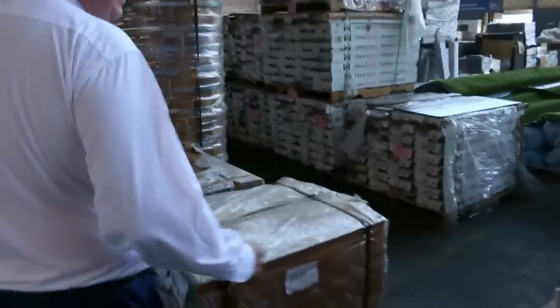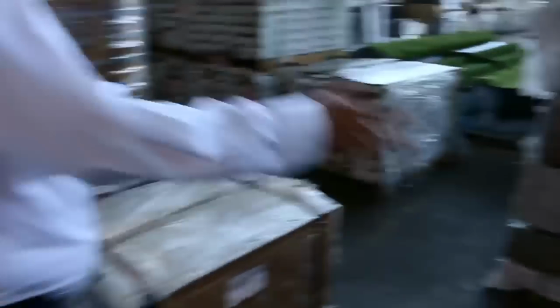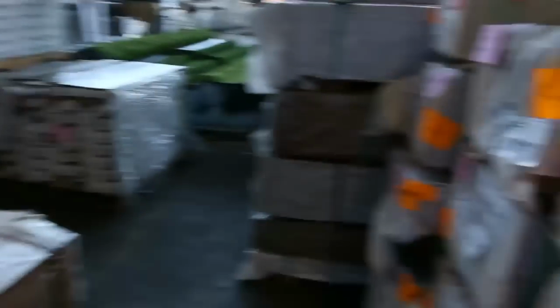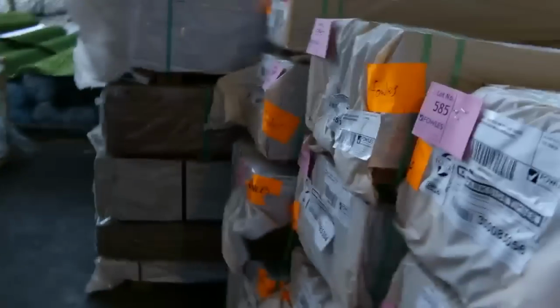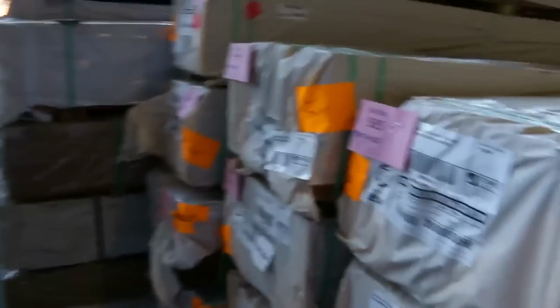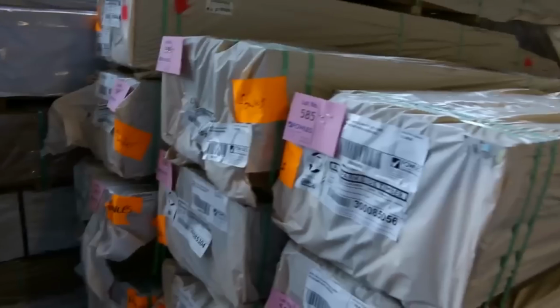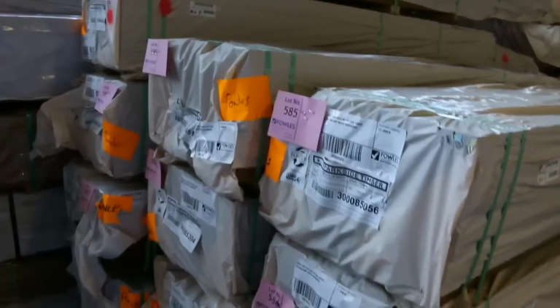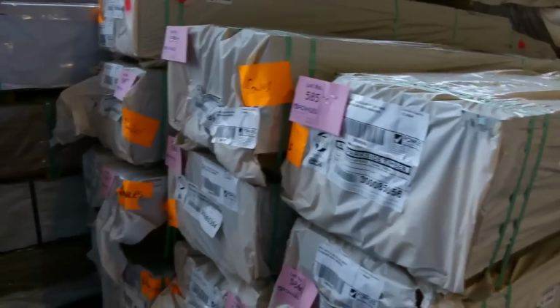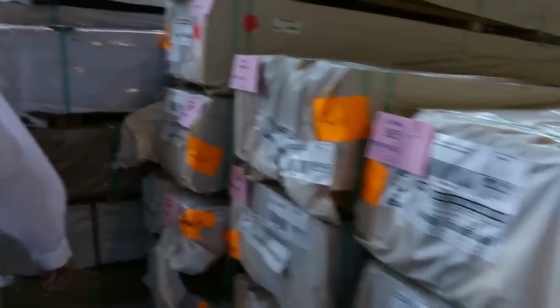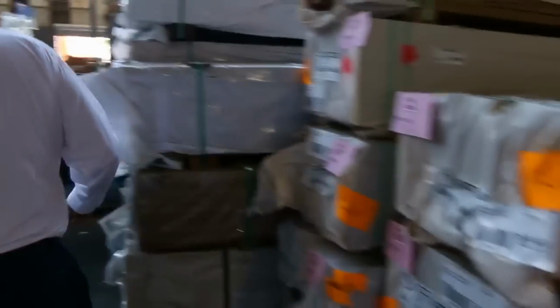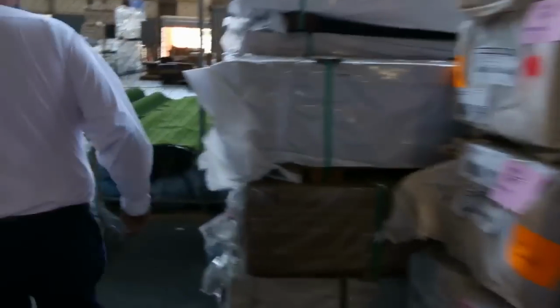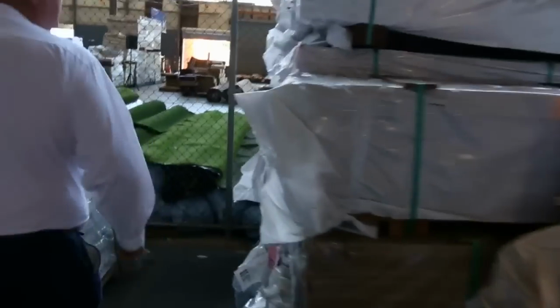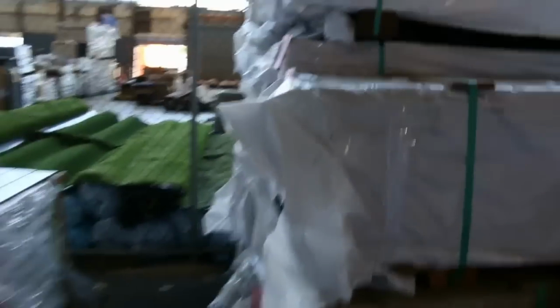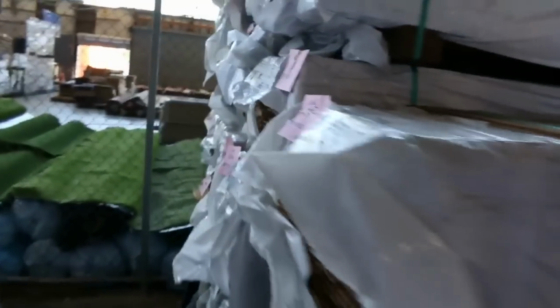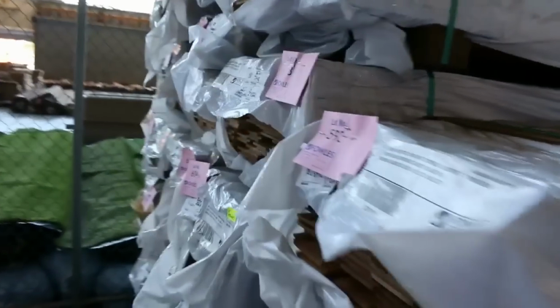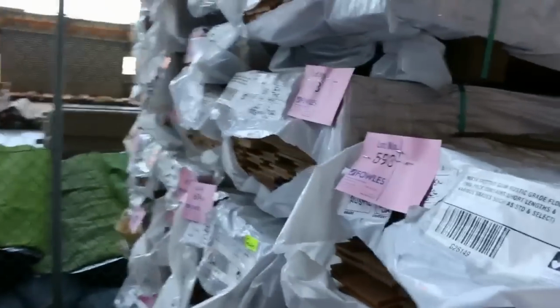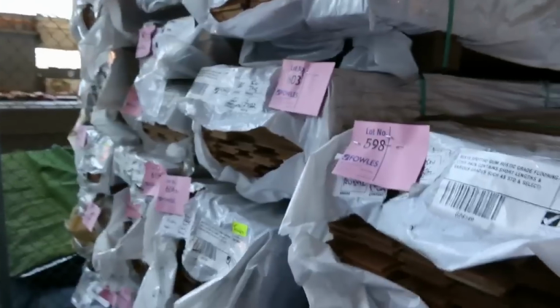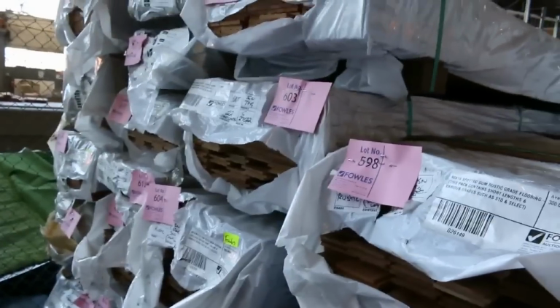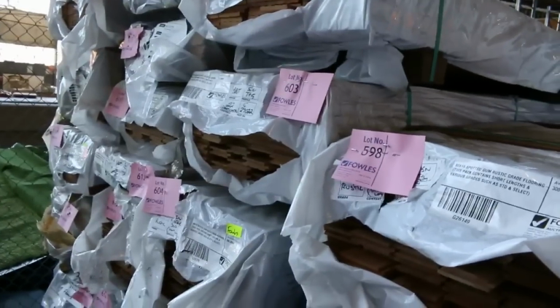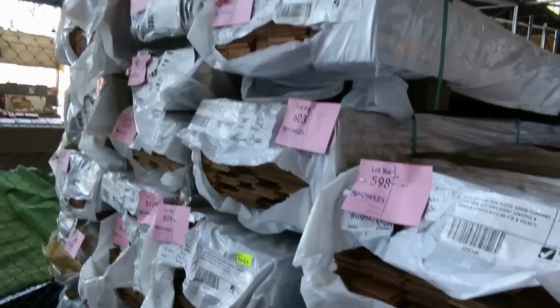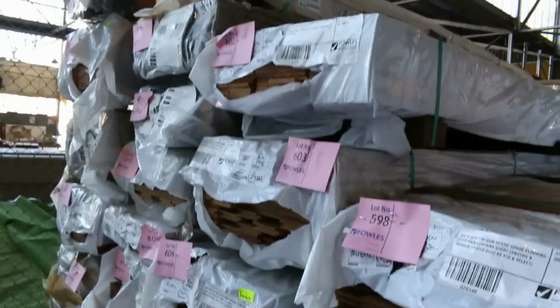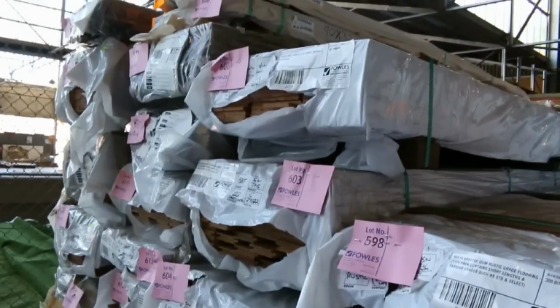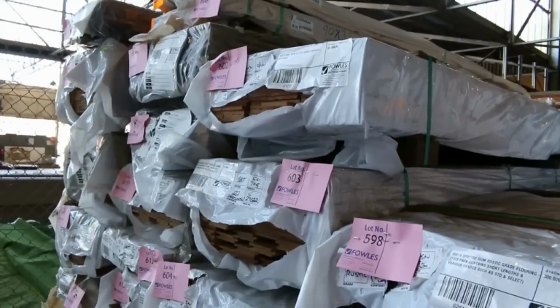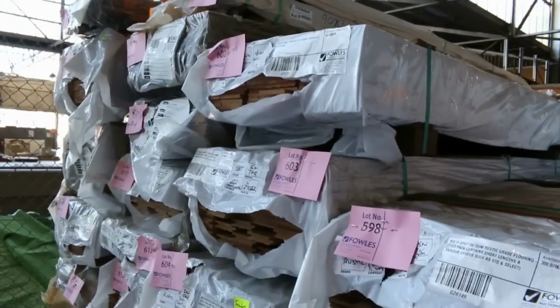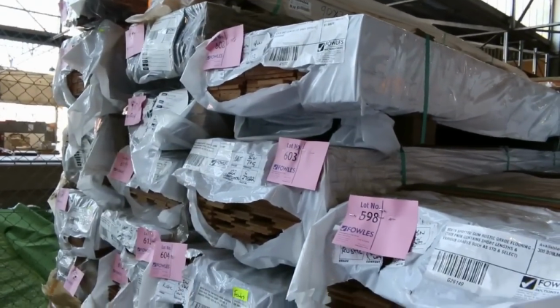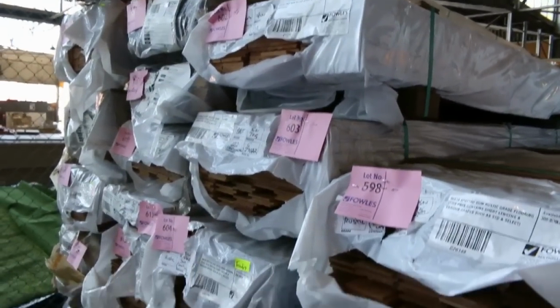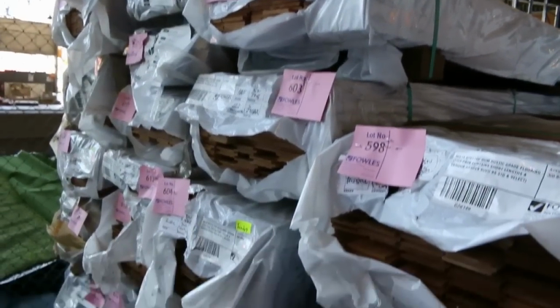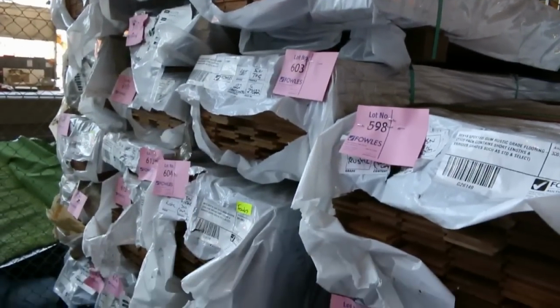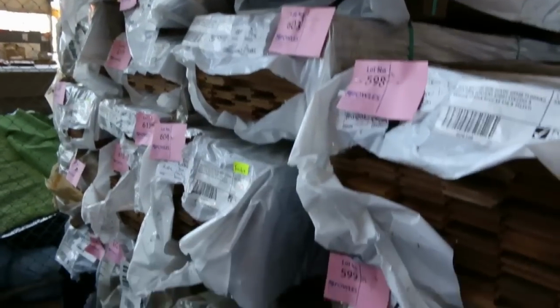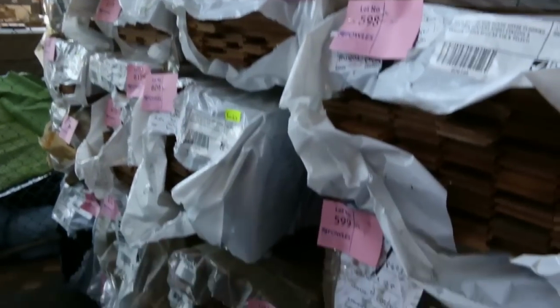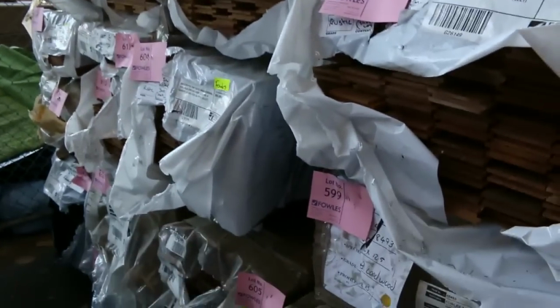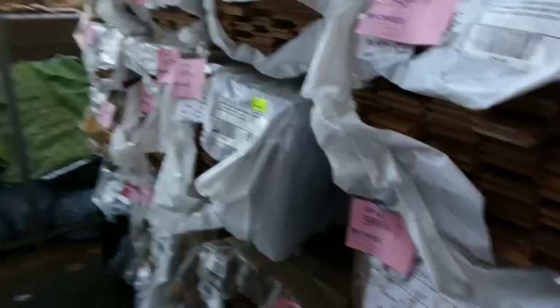A bit more of the spotted gum — all sorts of stock in here. Never know what you're going to find in these corners: select grade overlay flooring, spotted gum flooring, blackbutt rustic flooring — a whole heap of variety of different stock there.